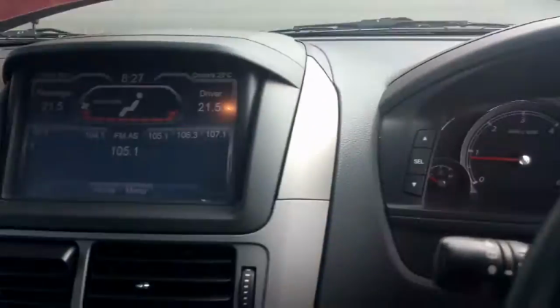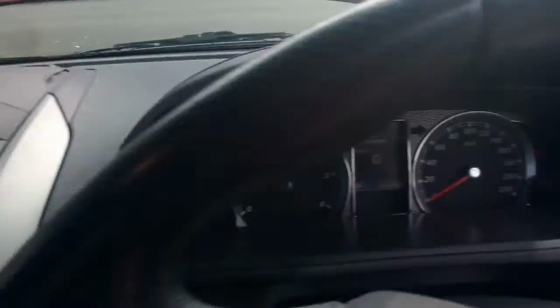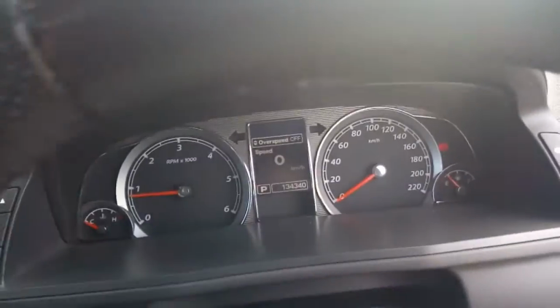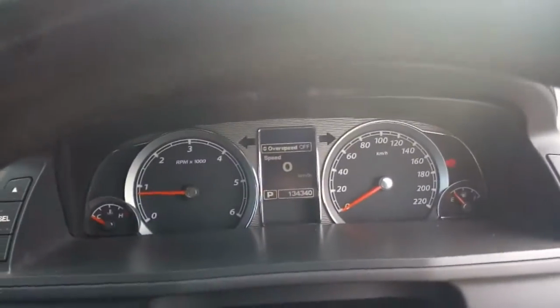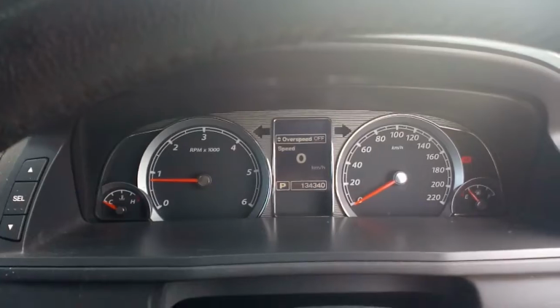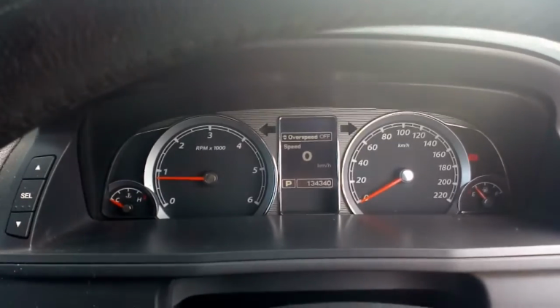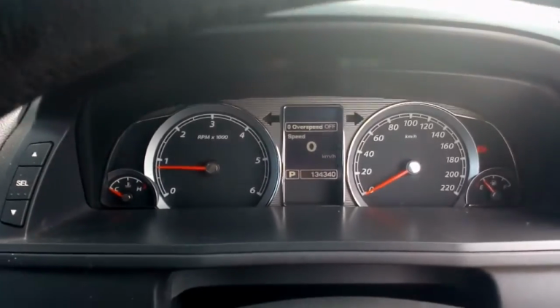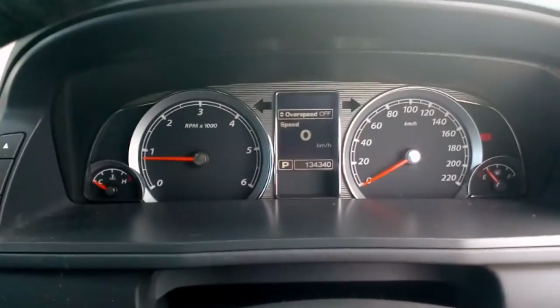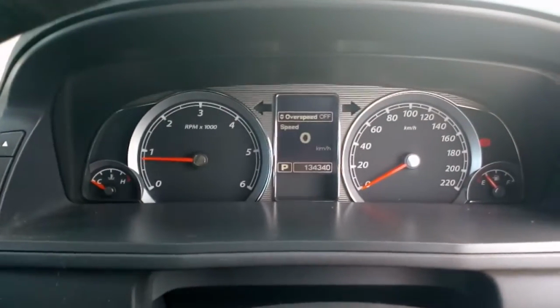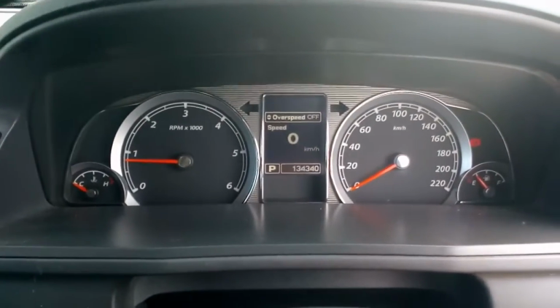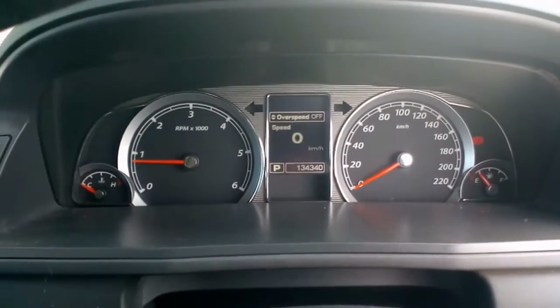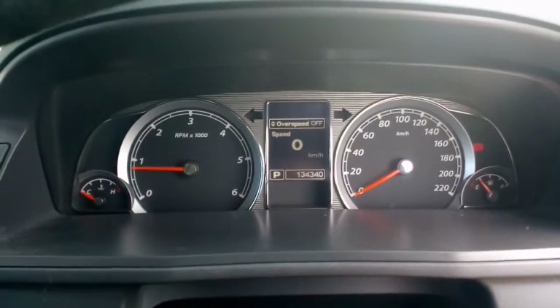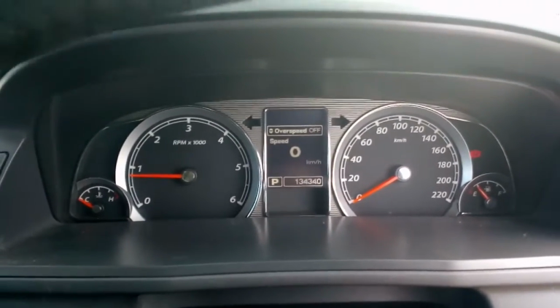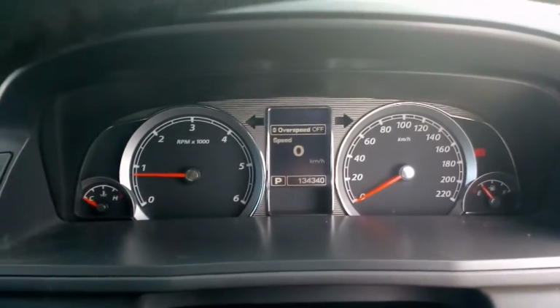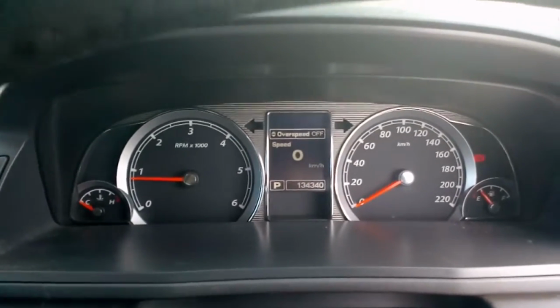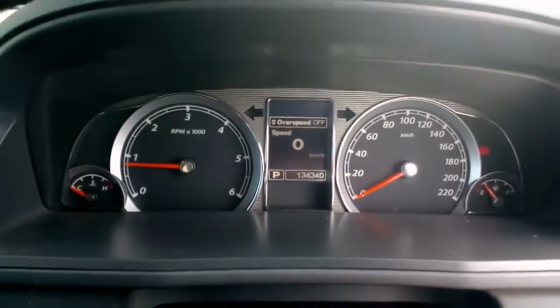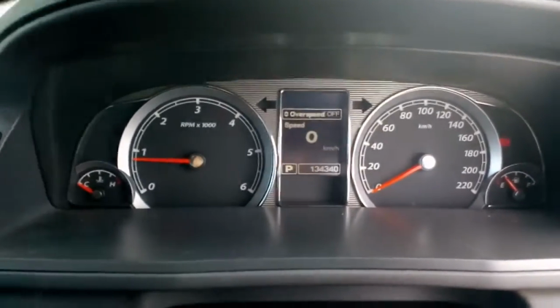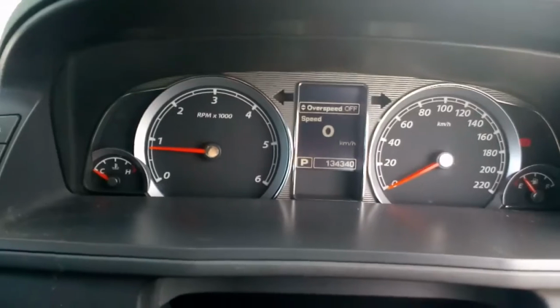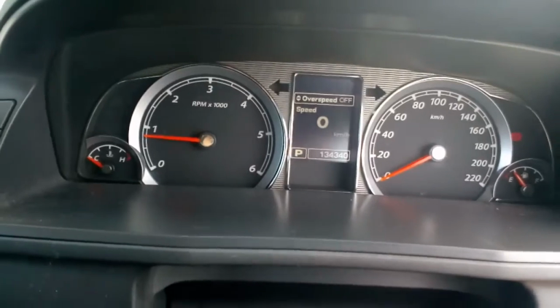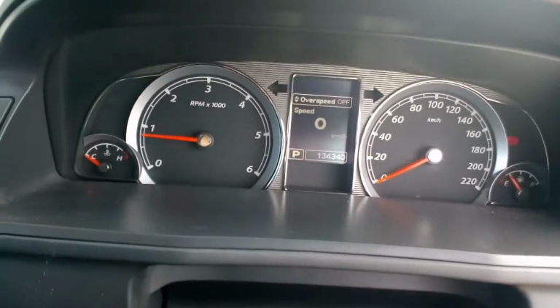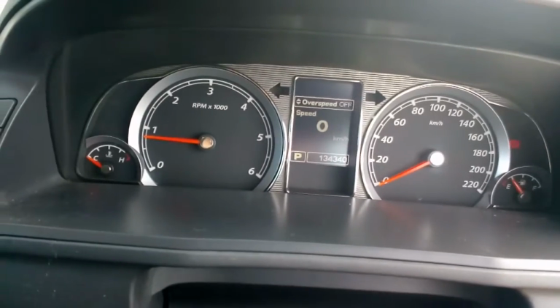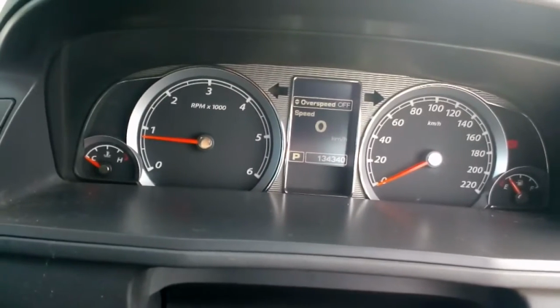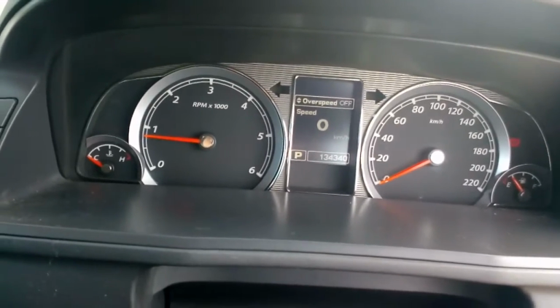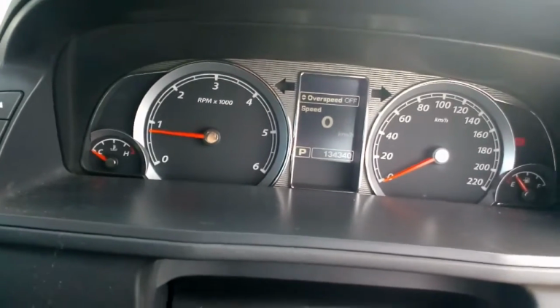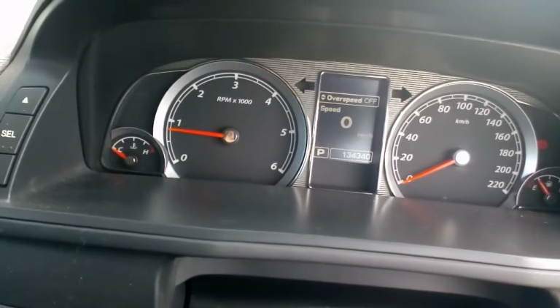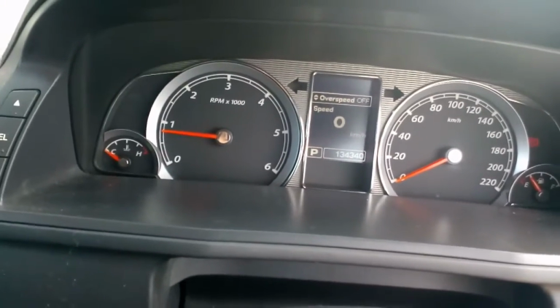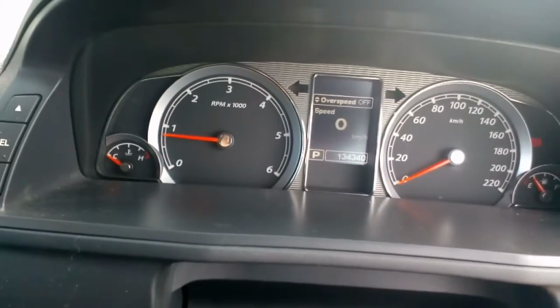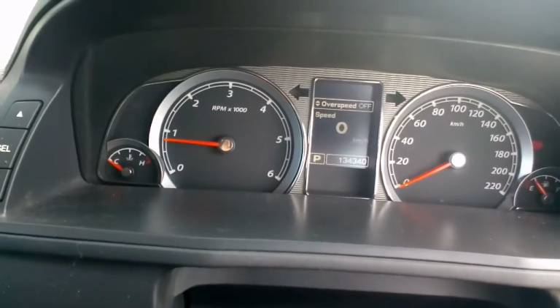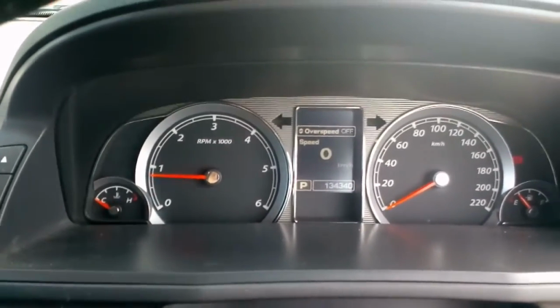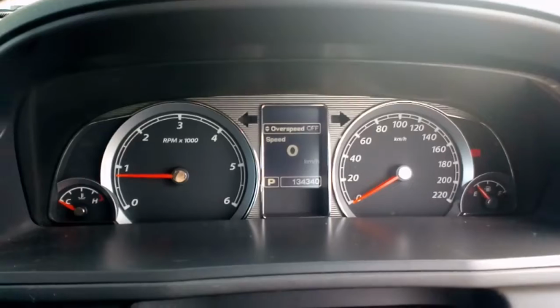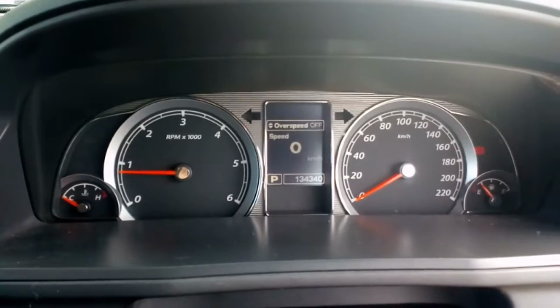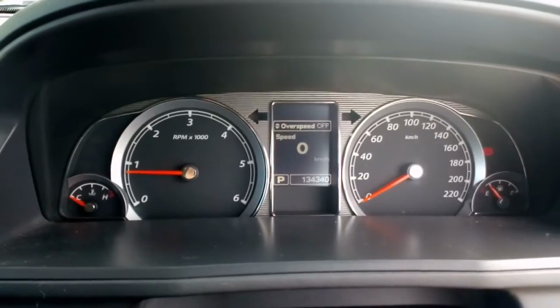It's a Territory diesel rear wheel drive and we're dismantling it here at Norellon Auto Parts Plus. You can give us a call on 02 4646 1733. If you need some Territory parts or any other car parts for that matter, give us a call.